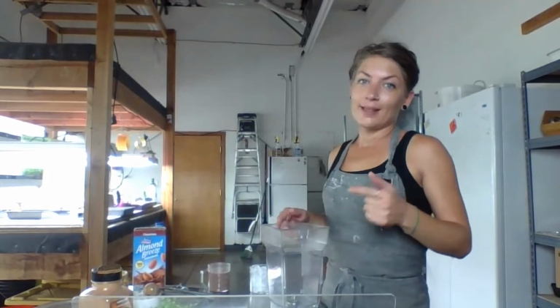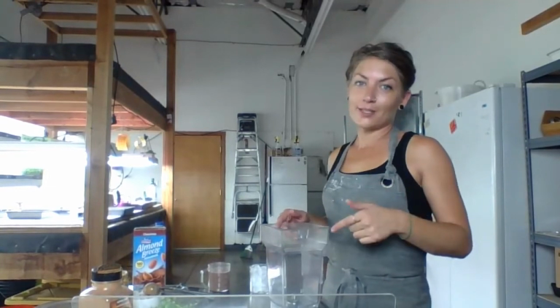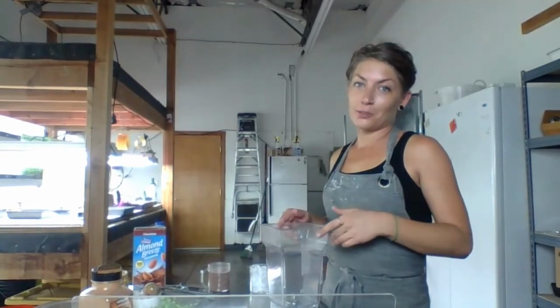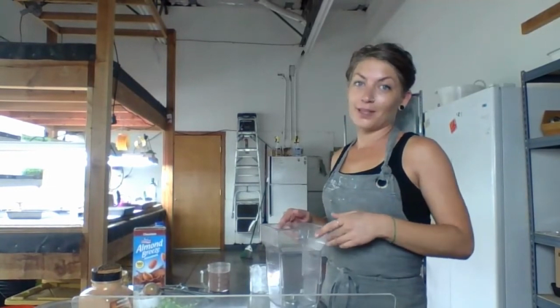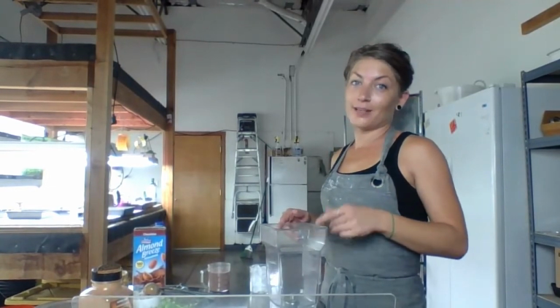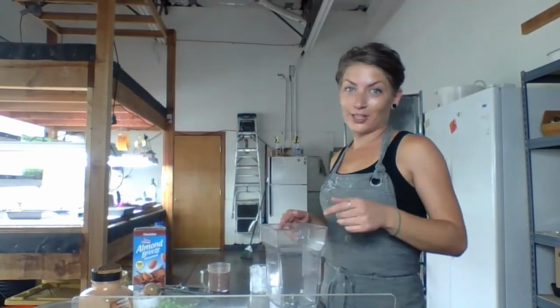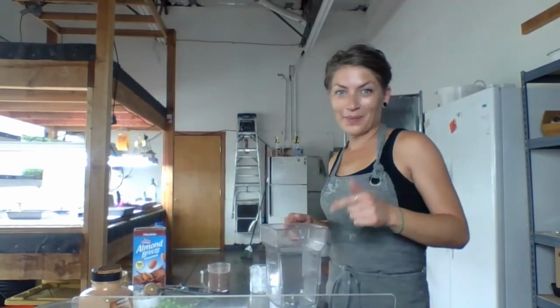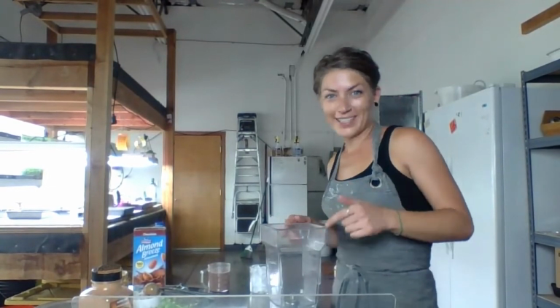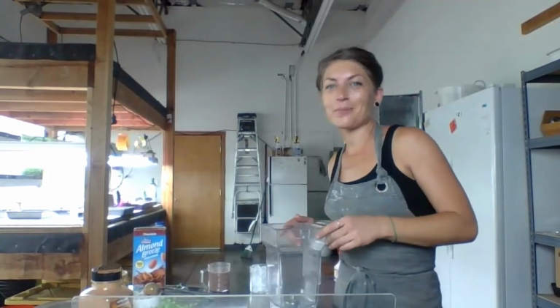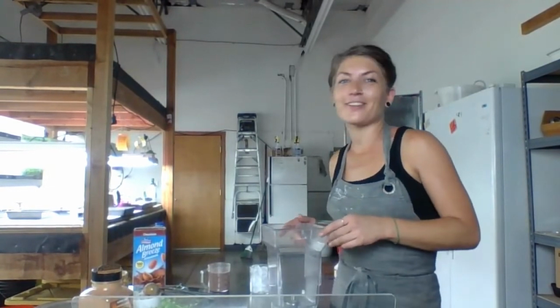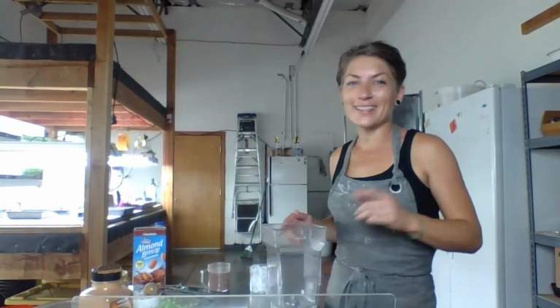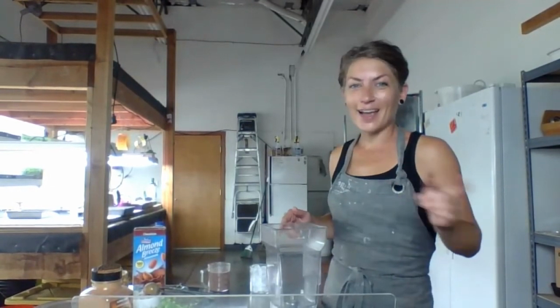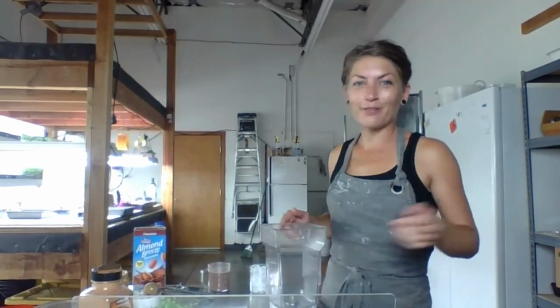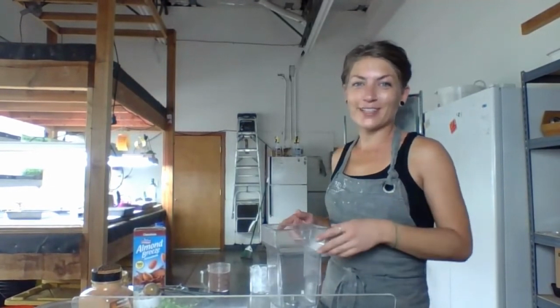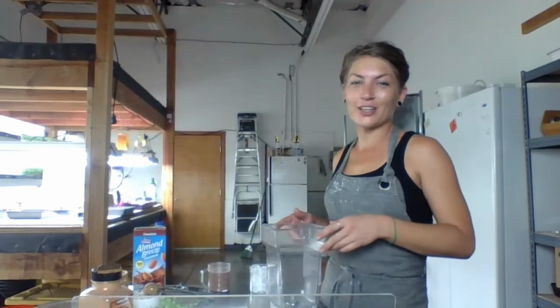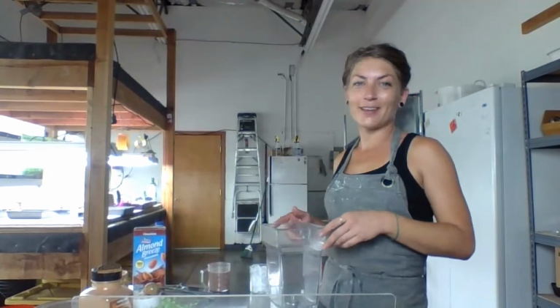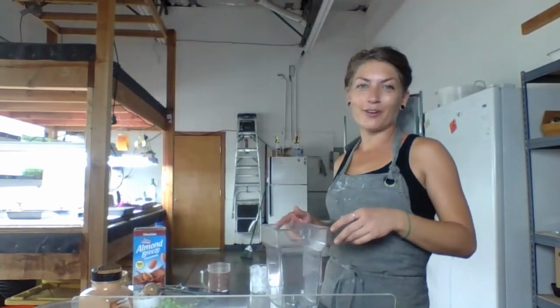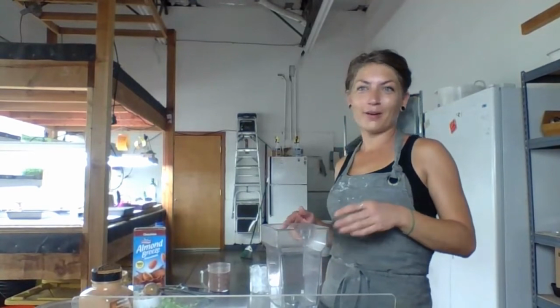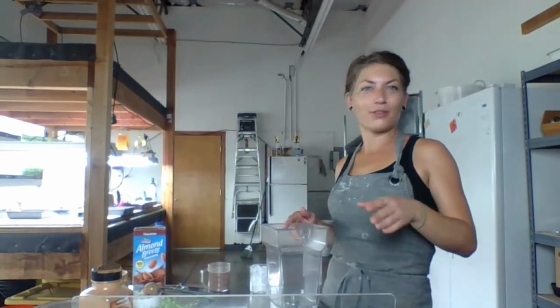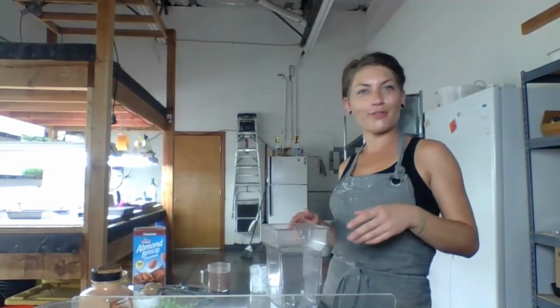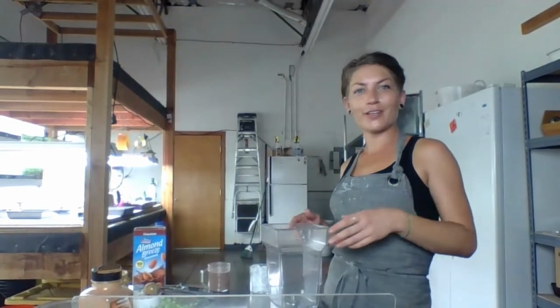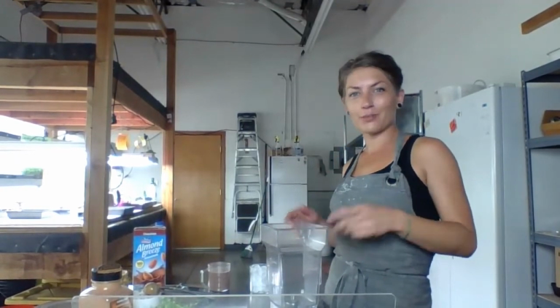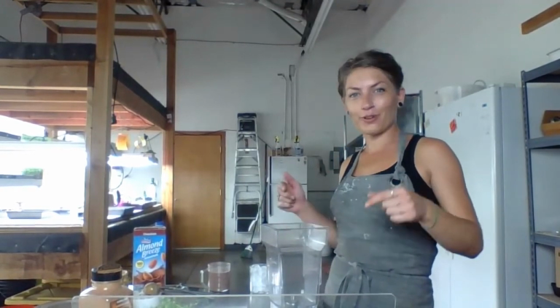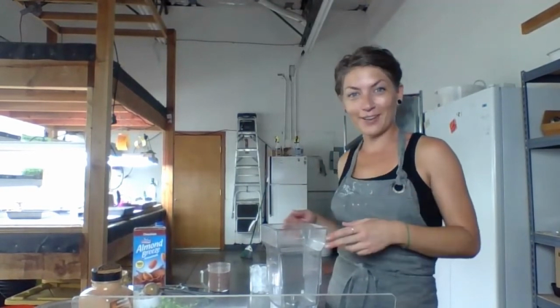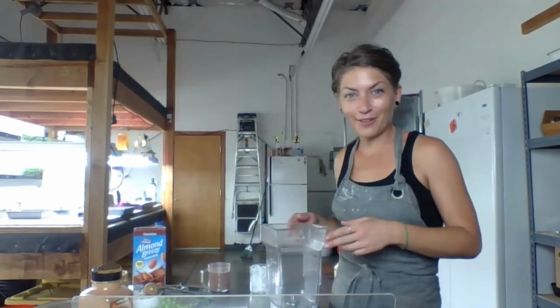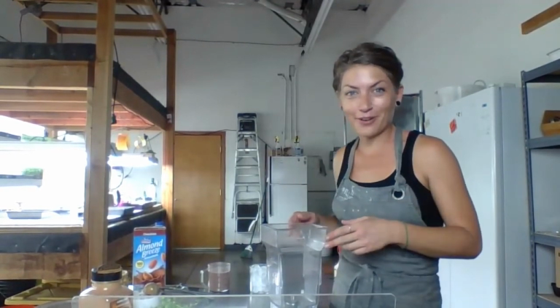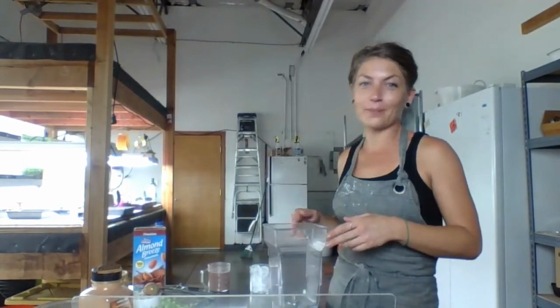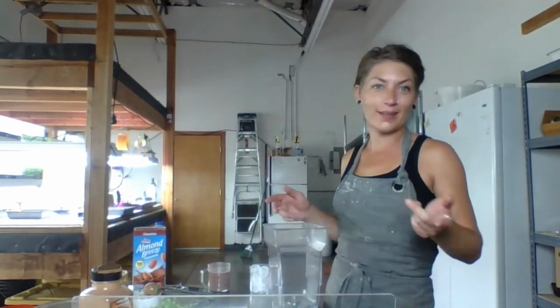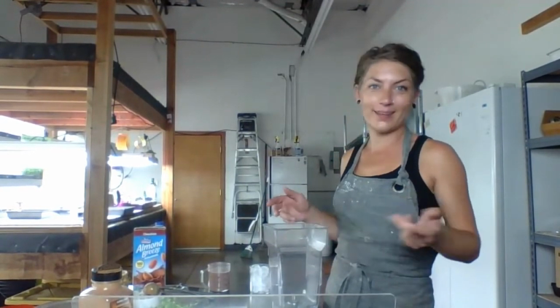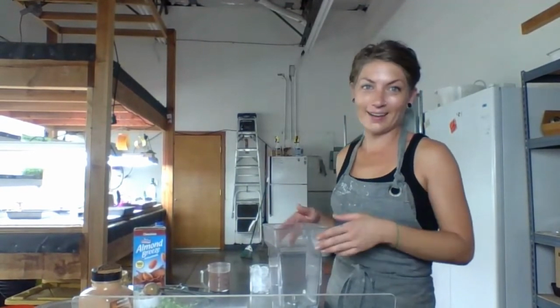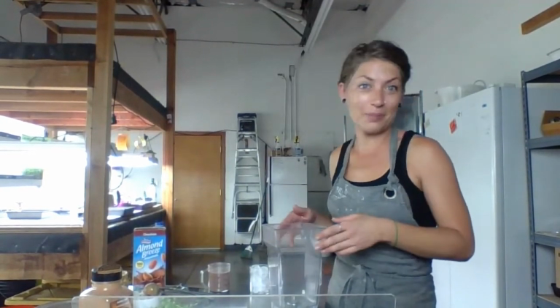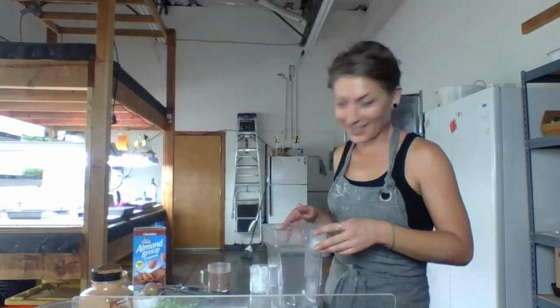This is the recipe that initially got me addicted to microgreens. I worked for Dennis and Chelsea for about three or four years before taking over the farm for them a couple years ago.